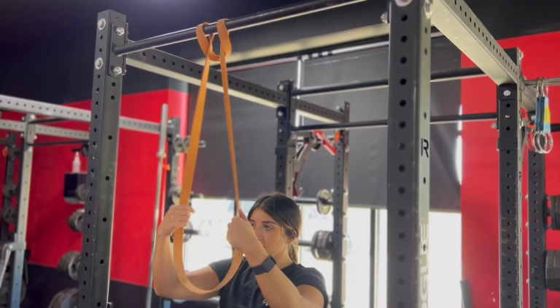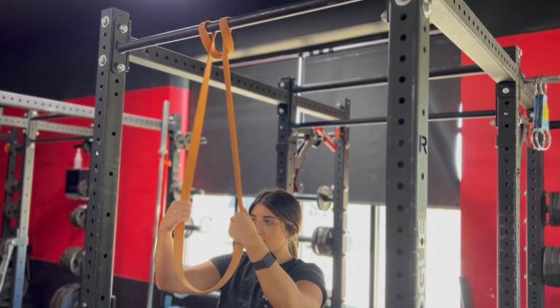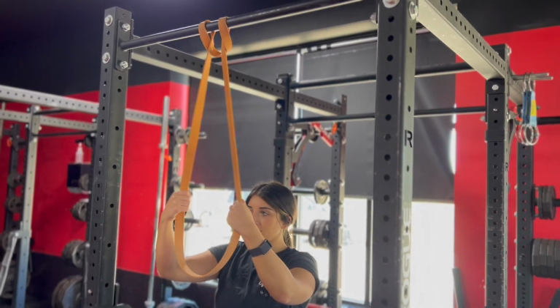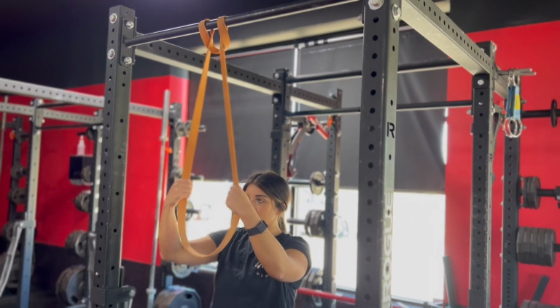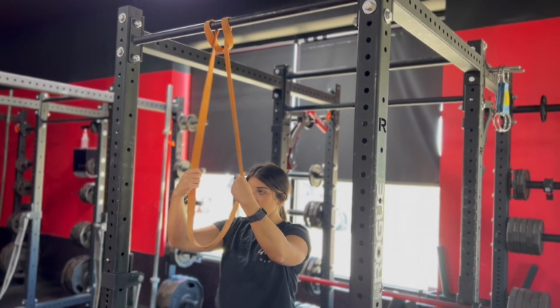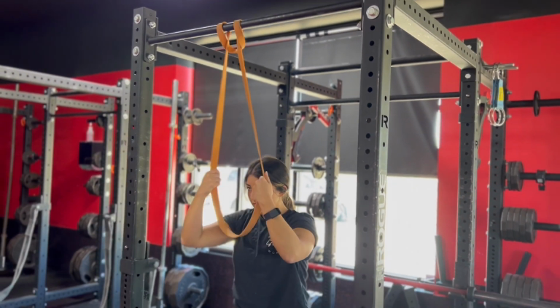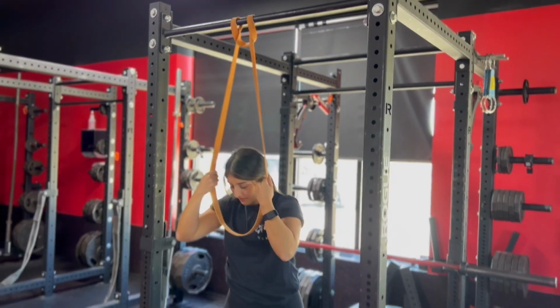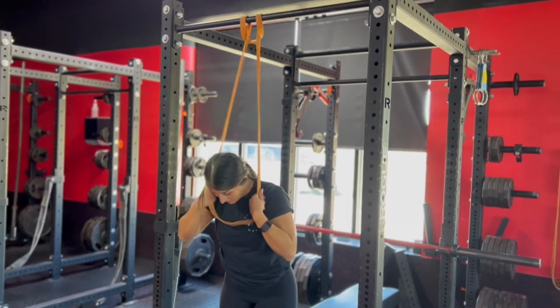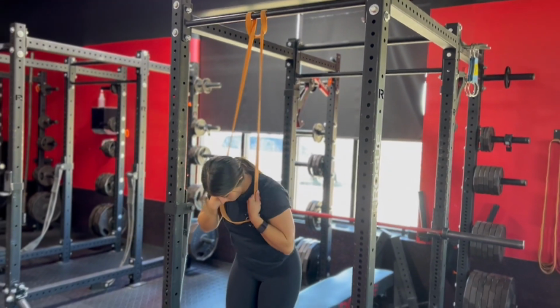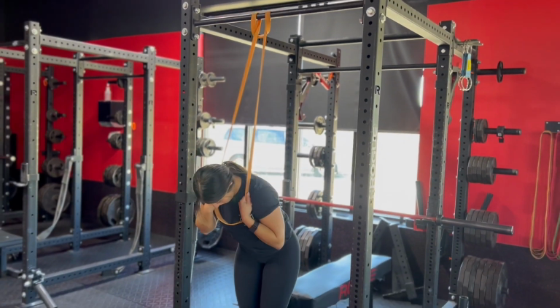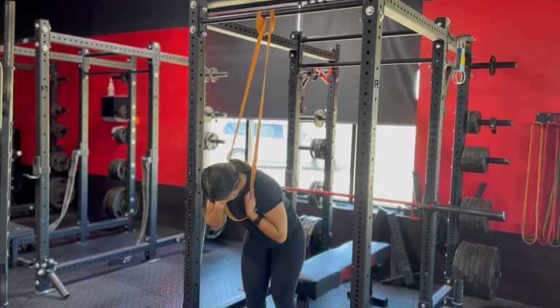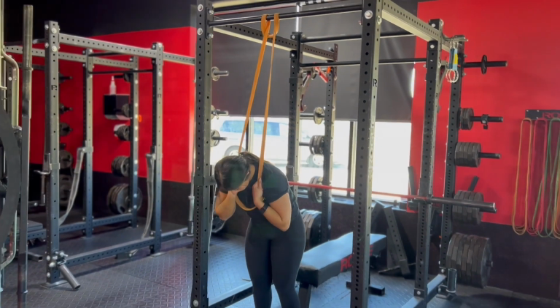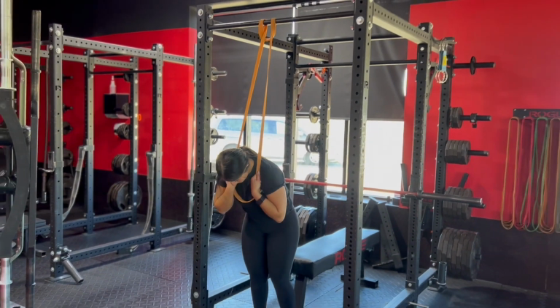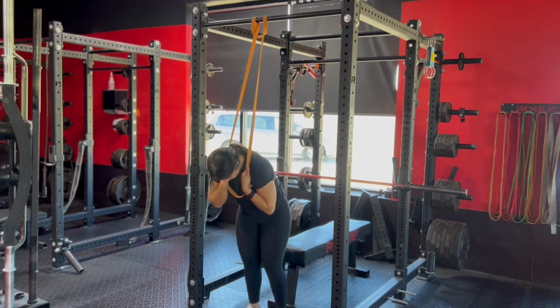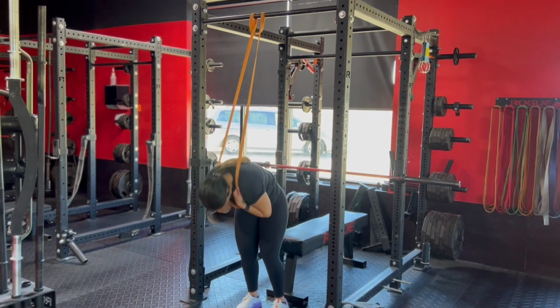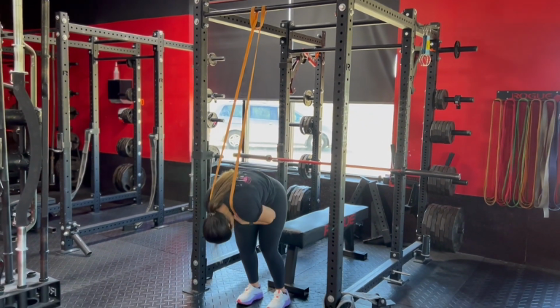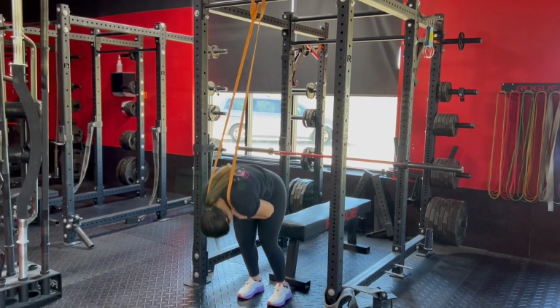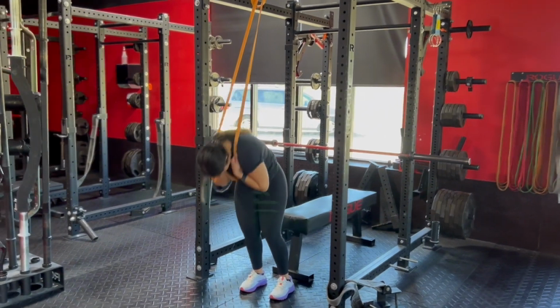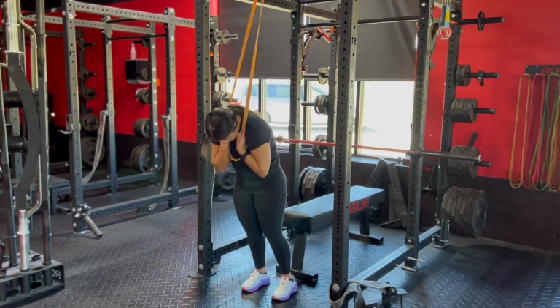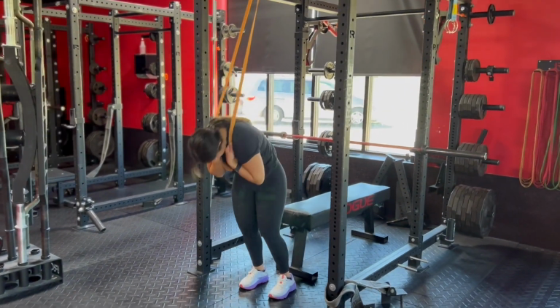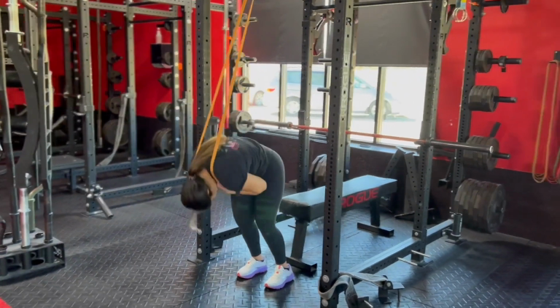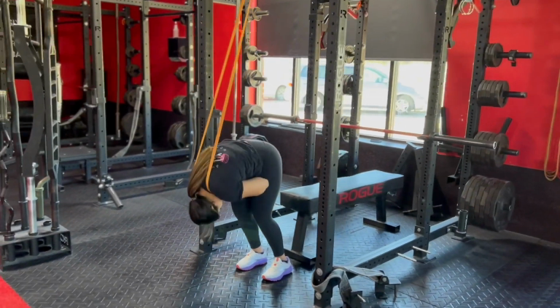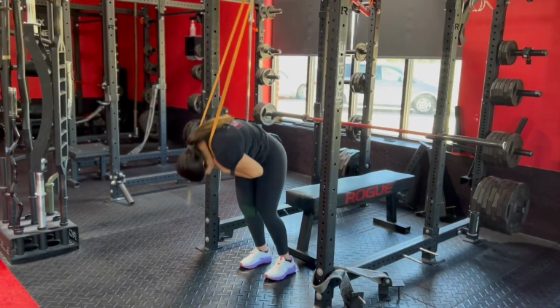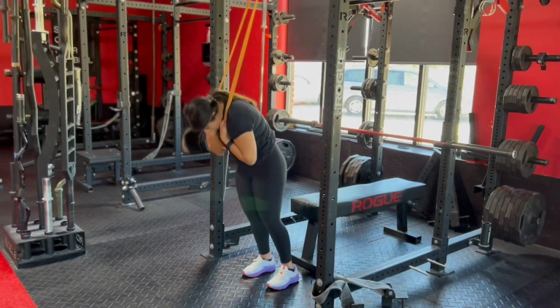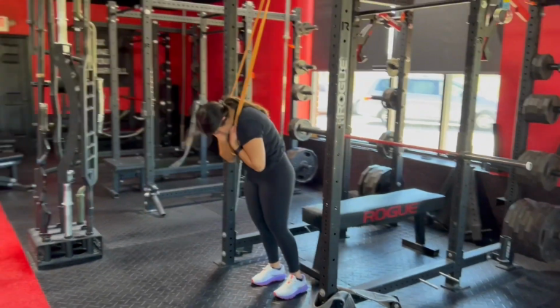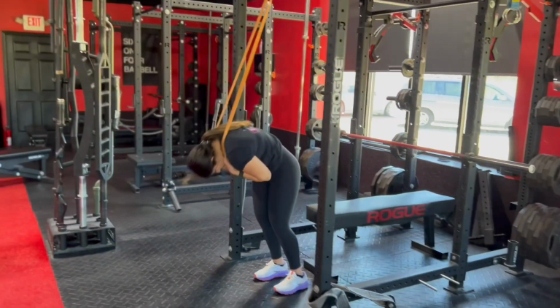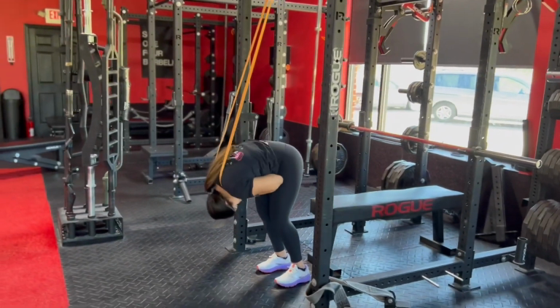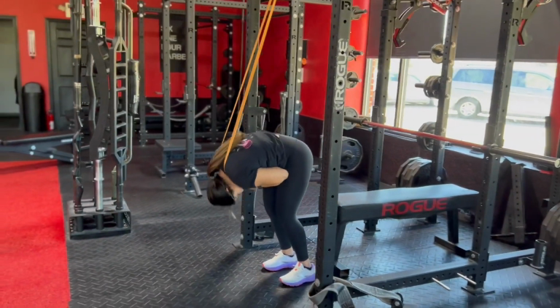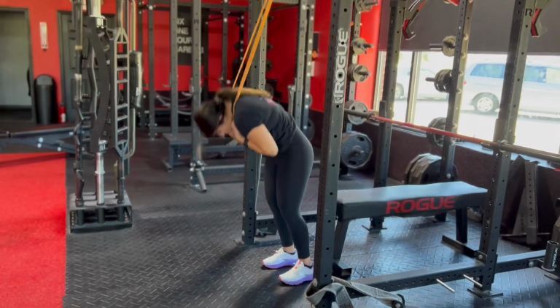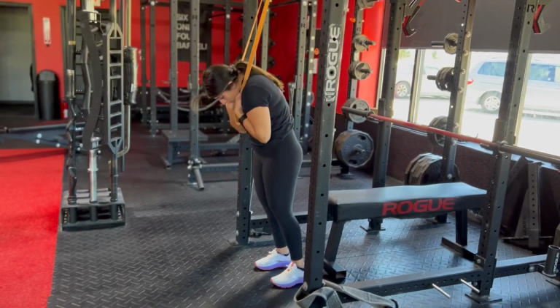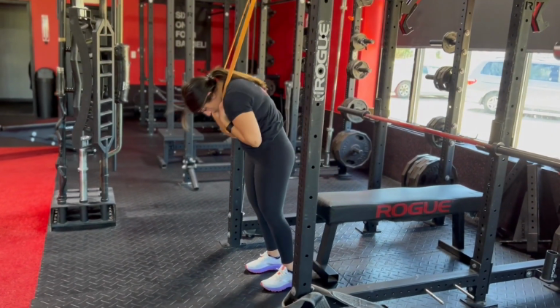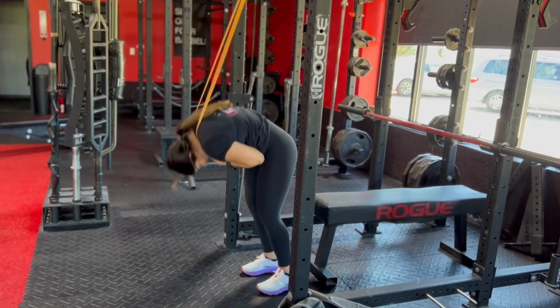Standing banded crunches. Grip the band and set your feet about shoulder width apart. To begin the movement, contract your abs and curl your shoulders towards your waist.